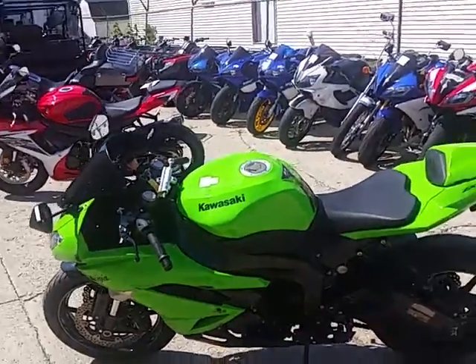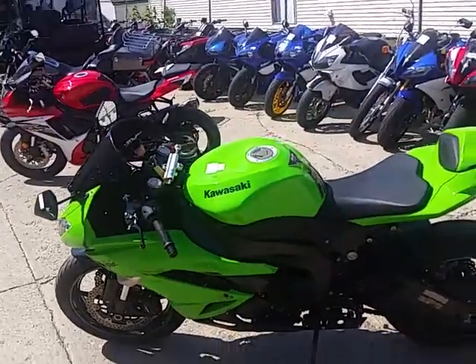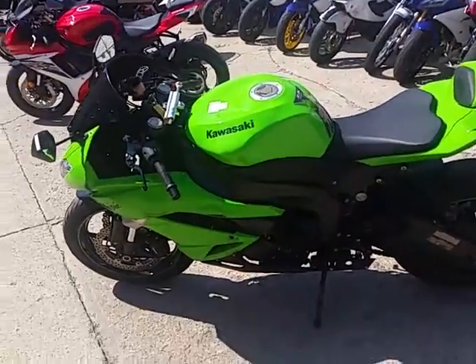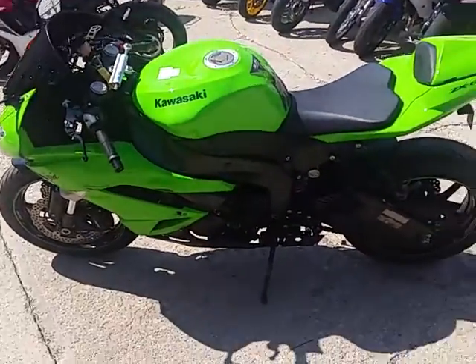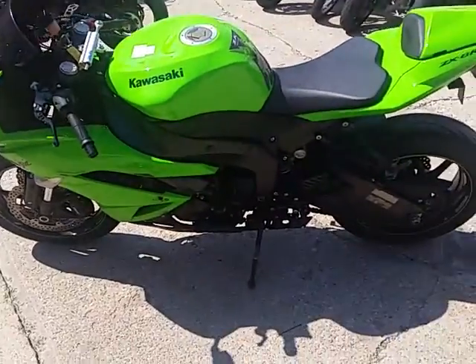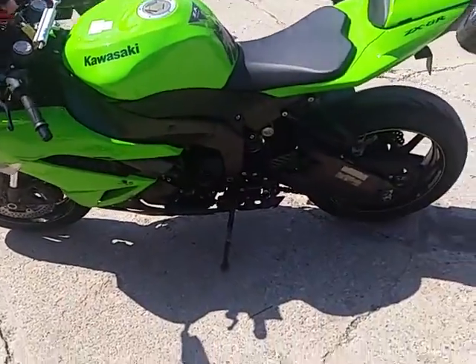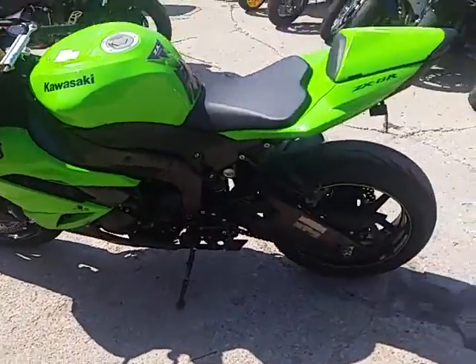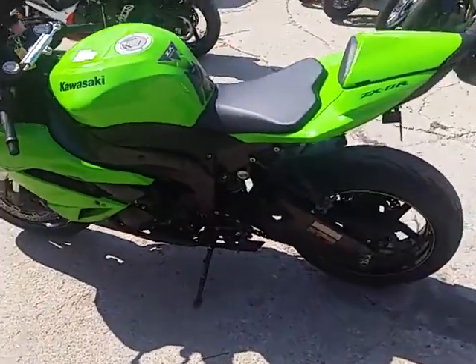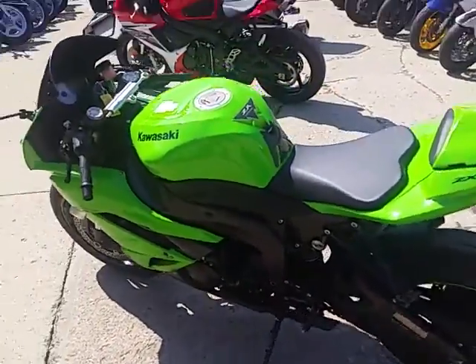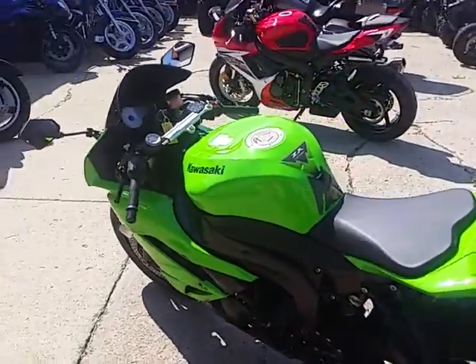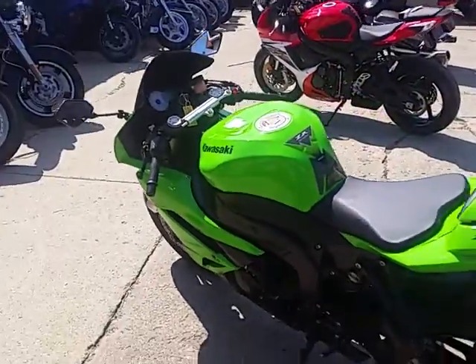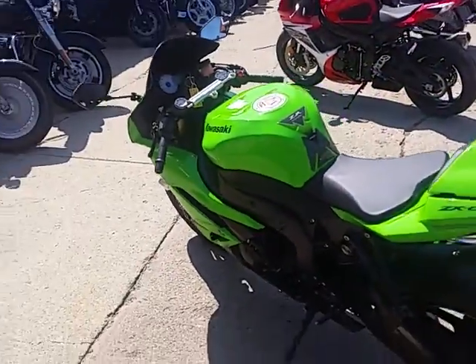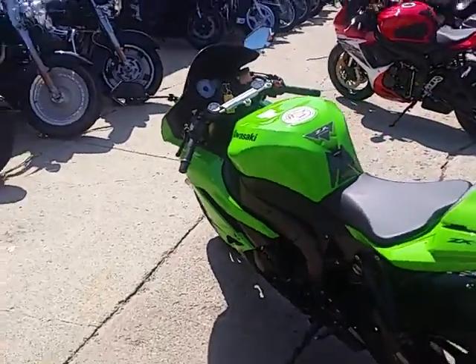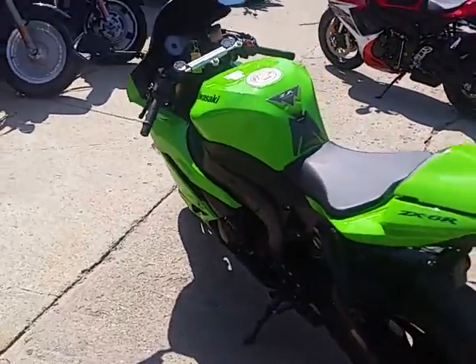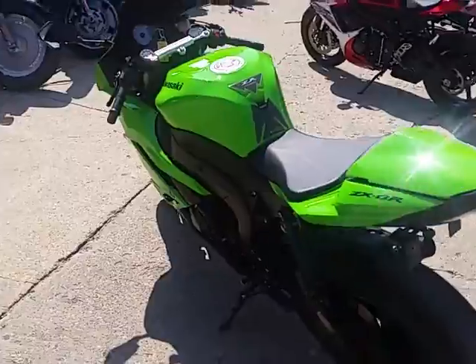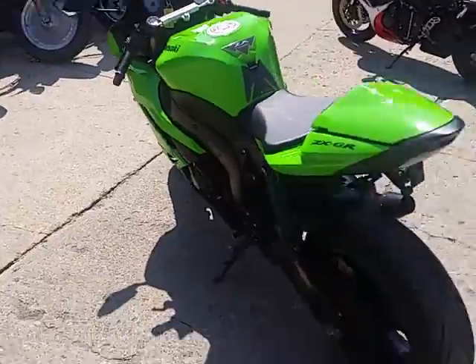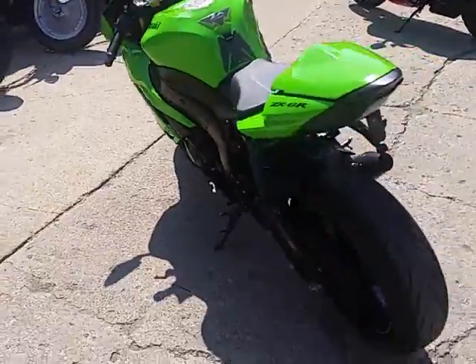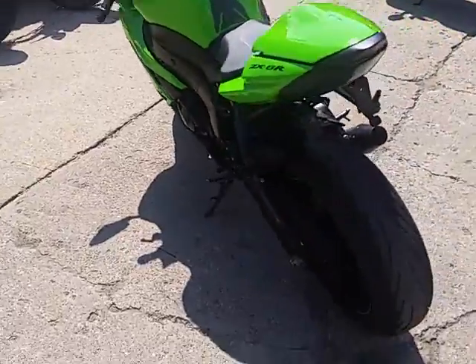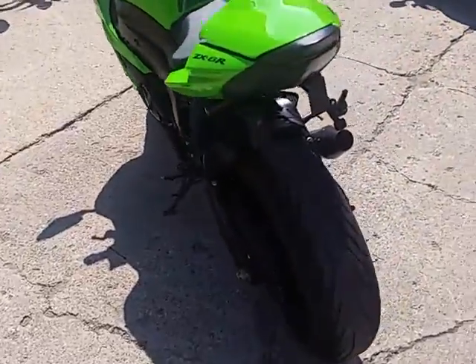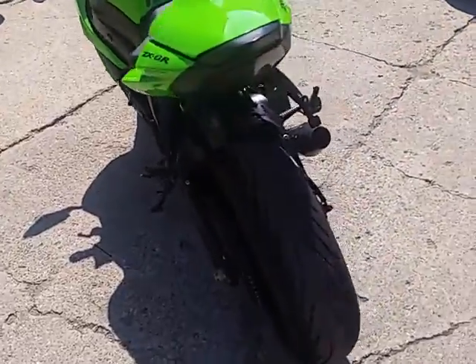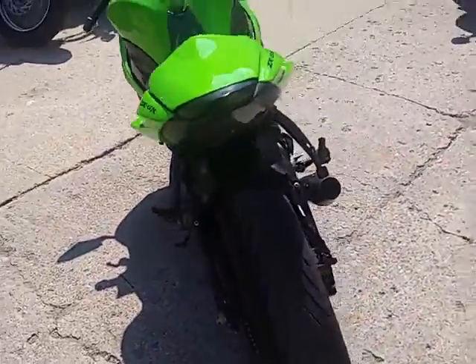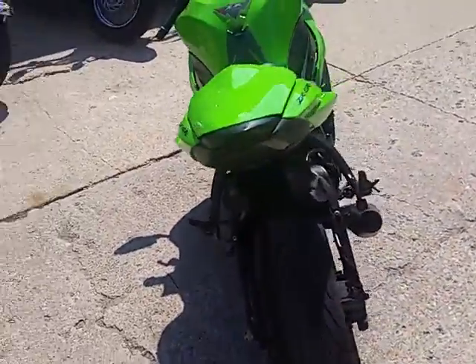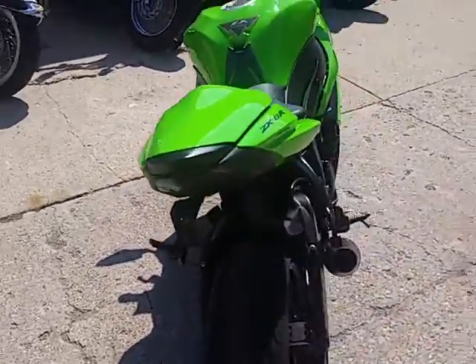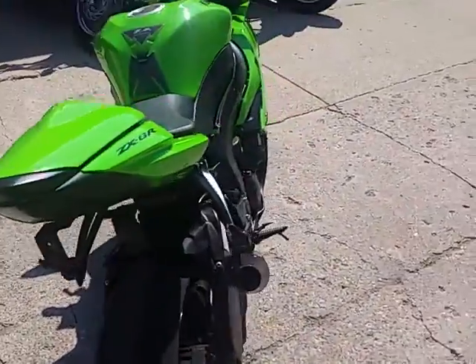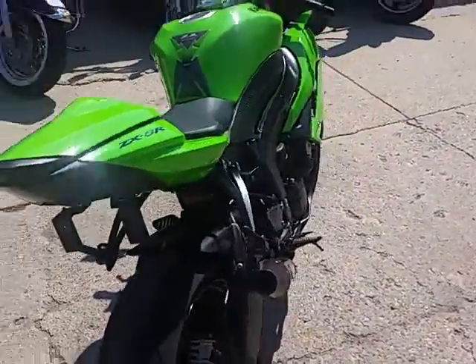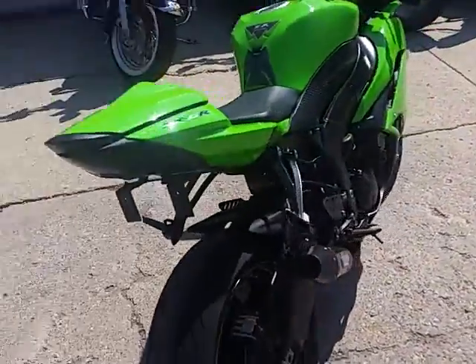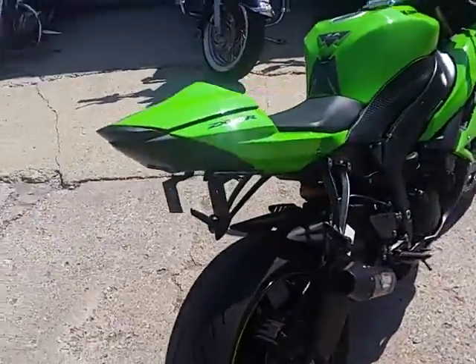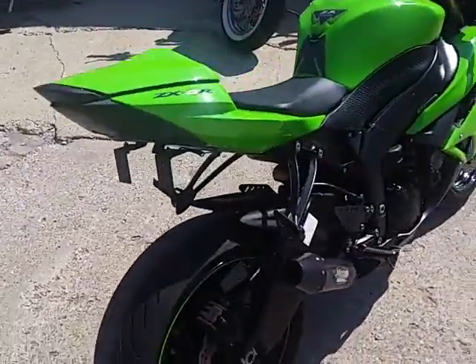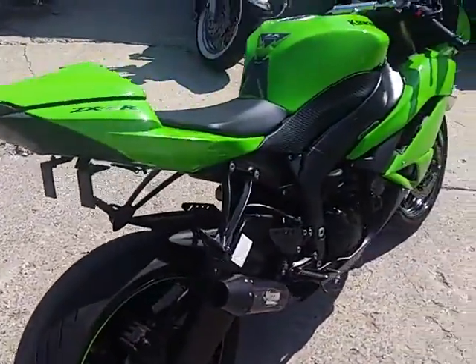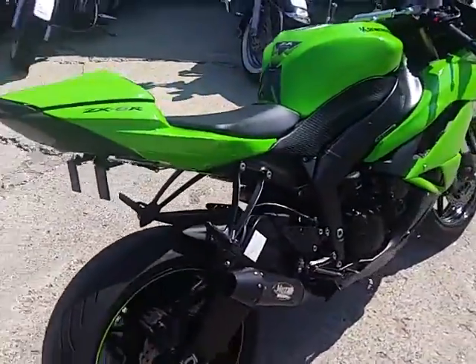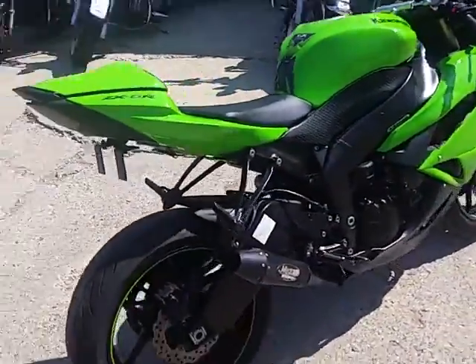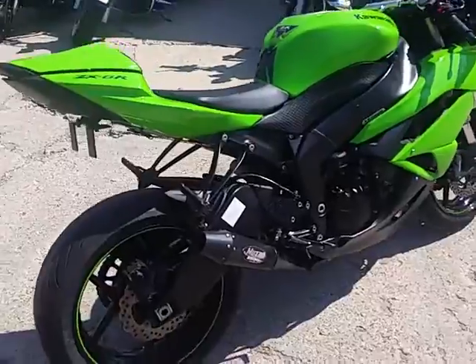Hey guys, it's Approval Powersports. We're doing some videos on some of our used bikes. We've got a ton of these things in right now — we're sitting on probably 400, 450 used bikes.